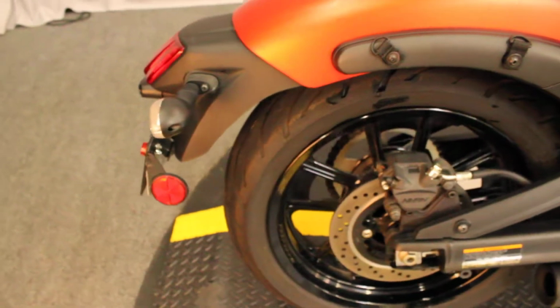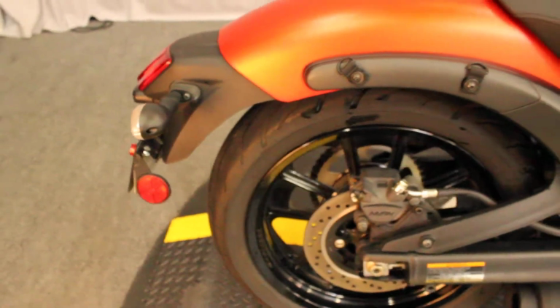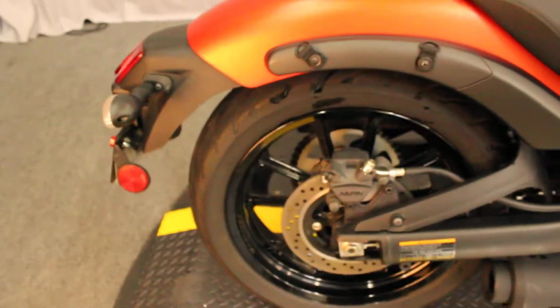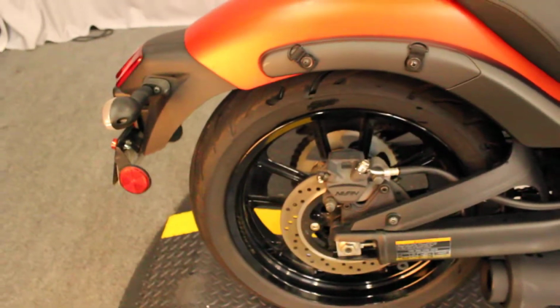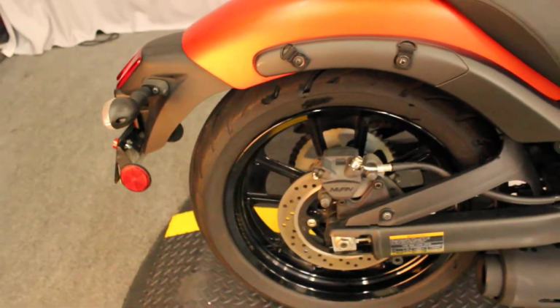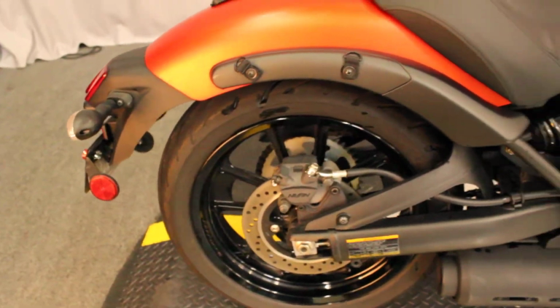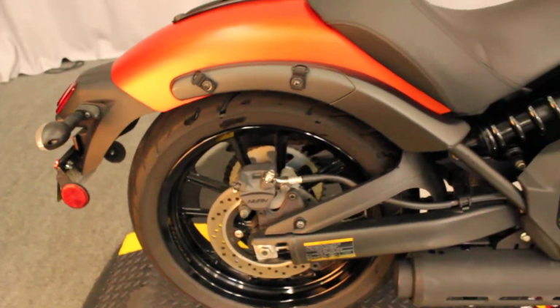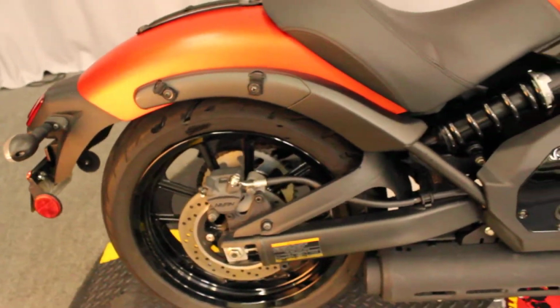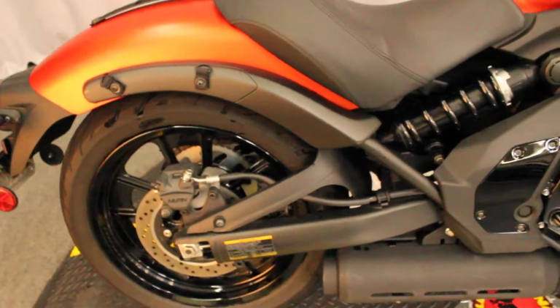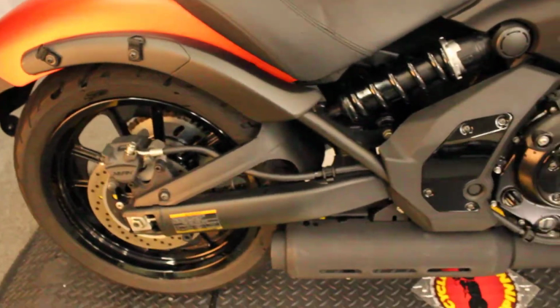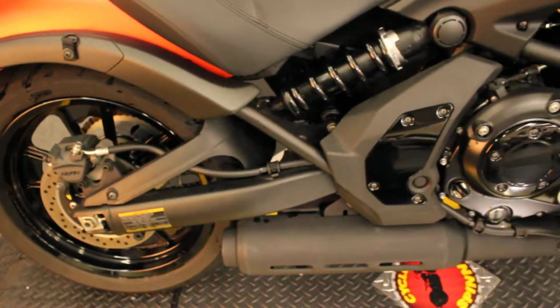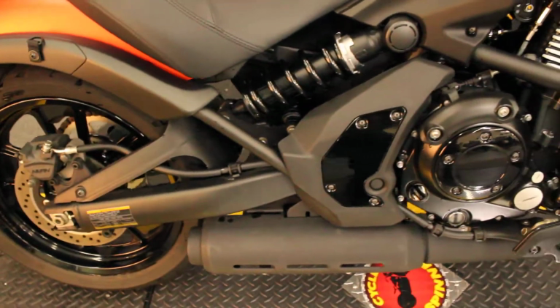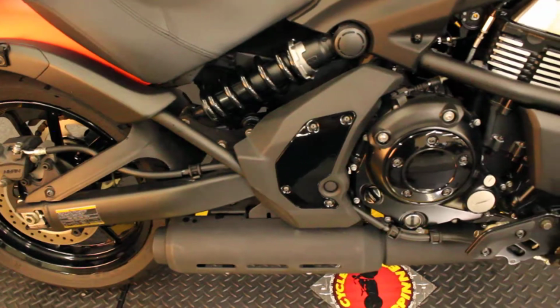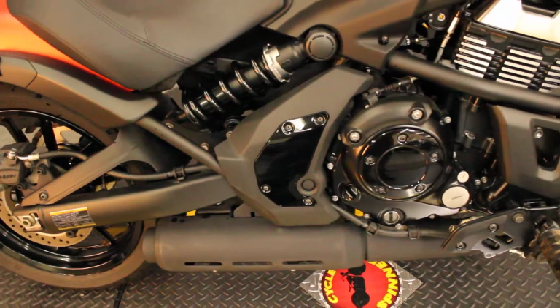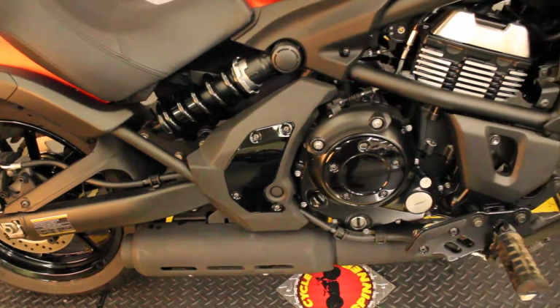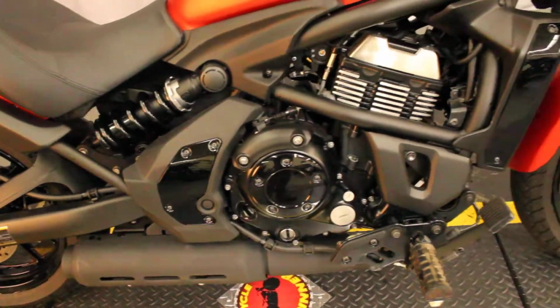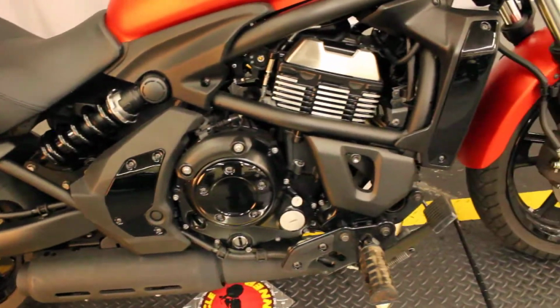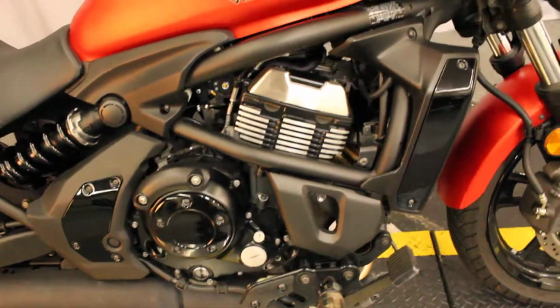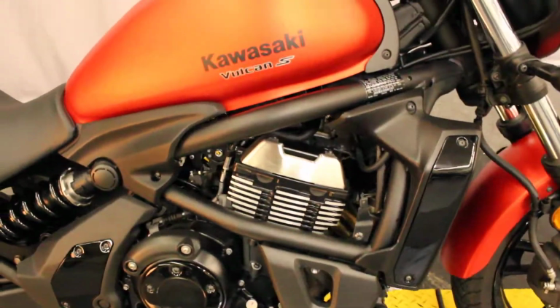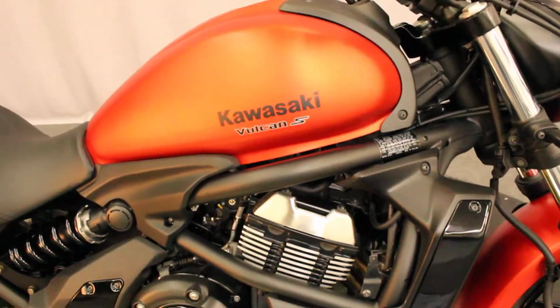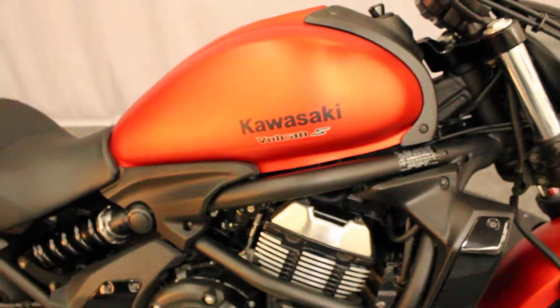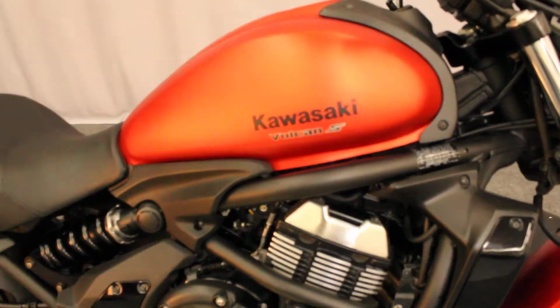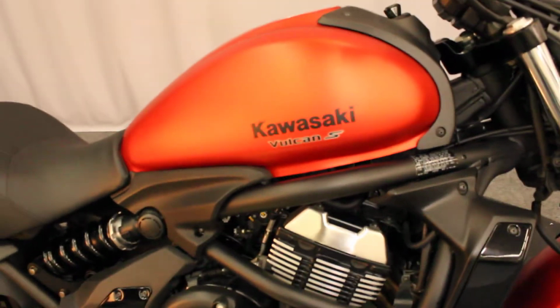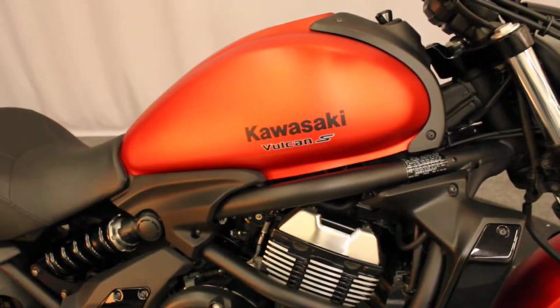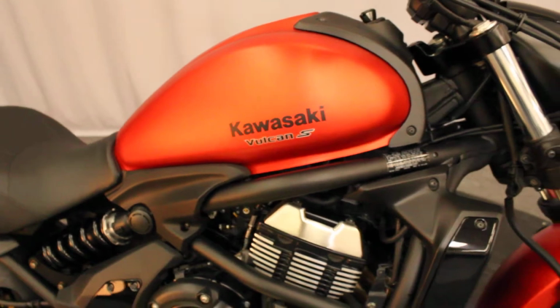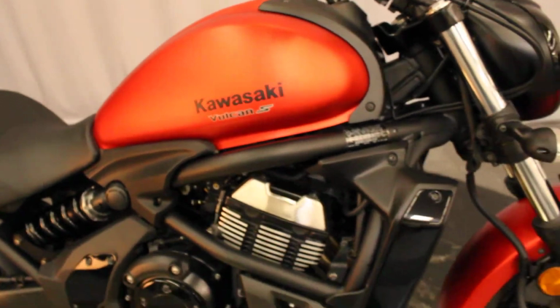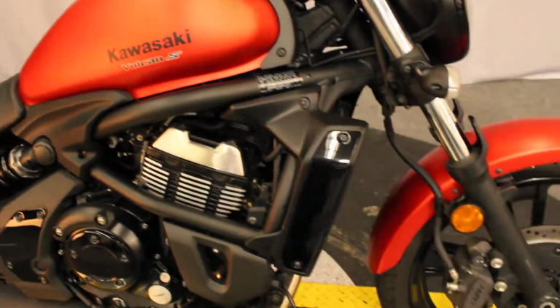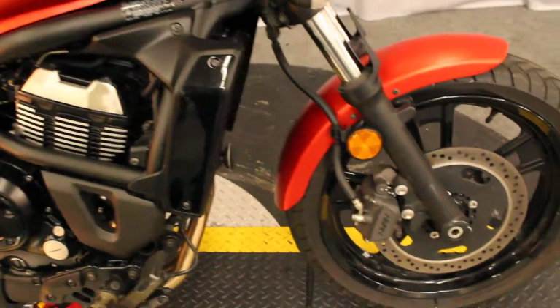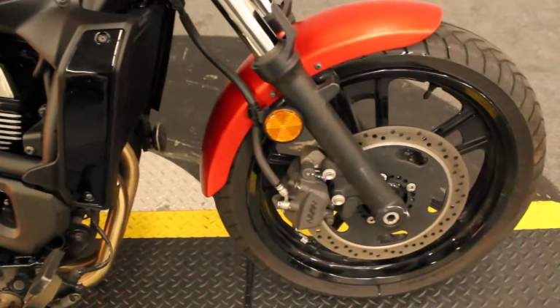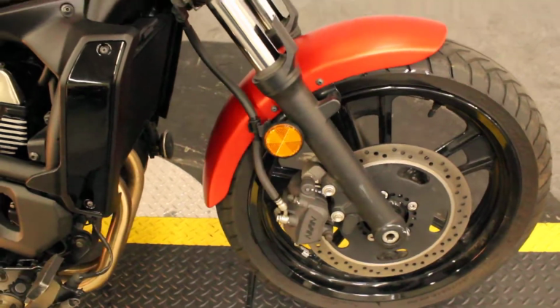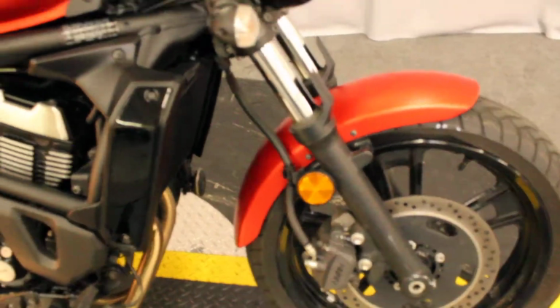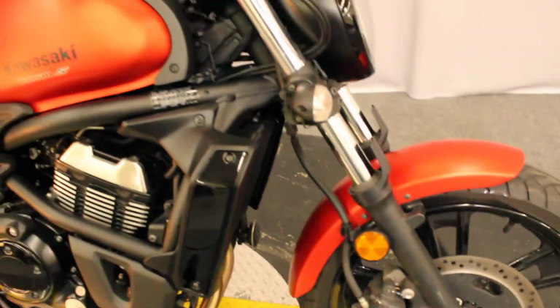It's a smaller bike, low center of gravity, lightweight, easy to handle. Good one to learn on, and a good way to get into a super nice looking motorcycle without spending a whole bunch of money.